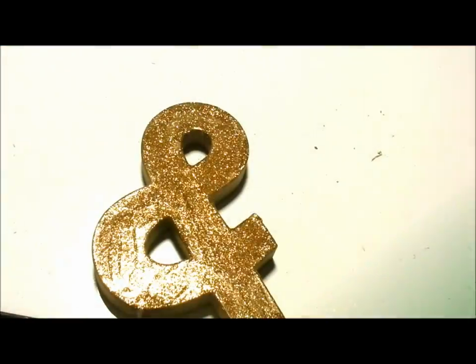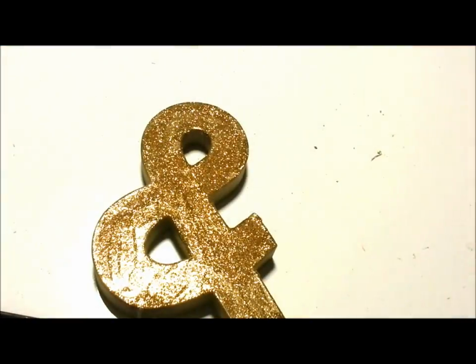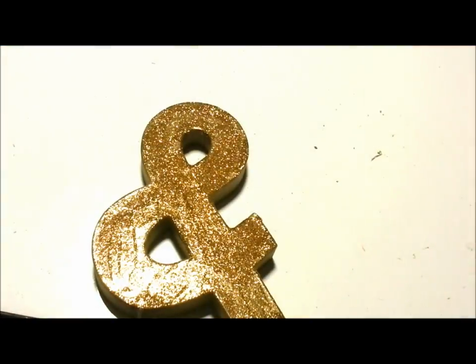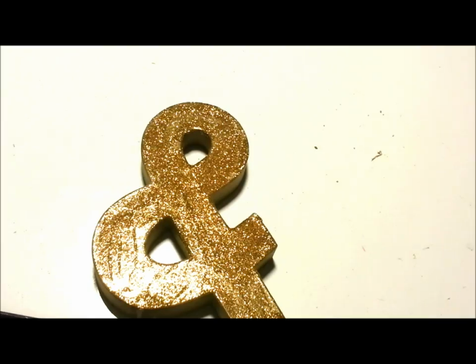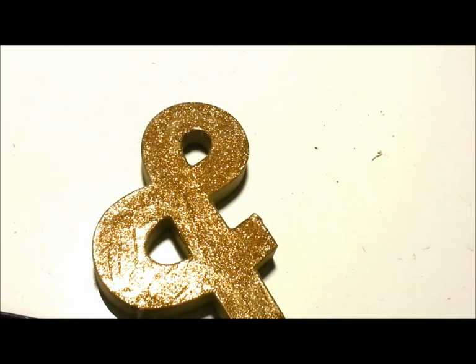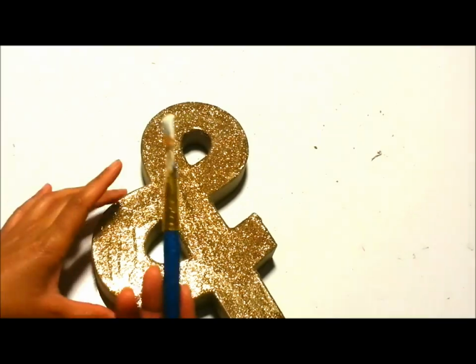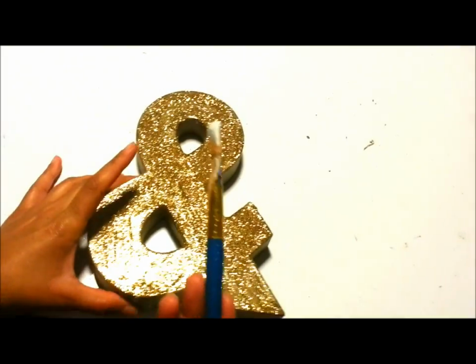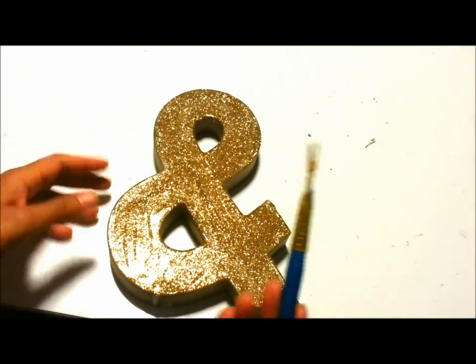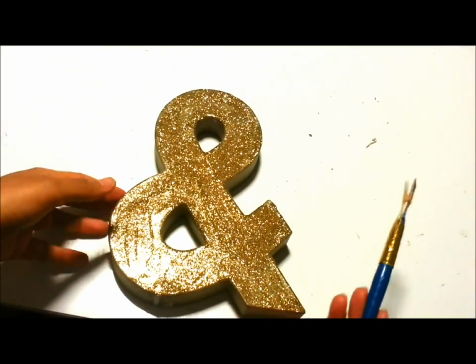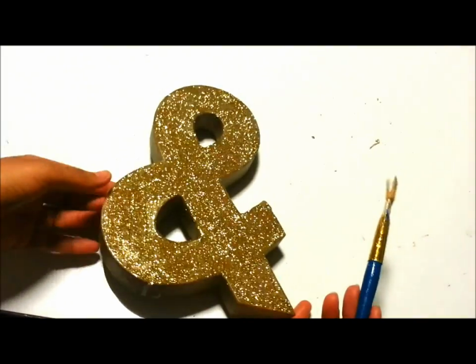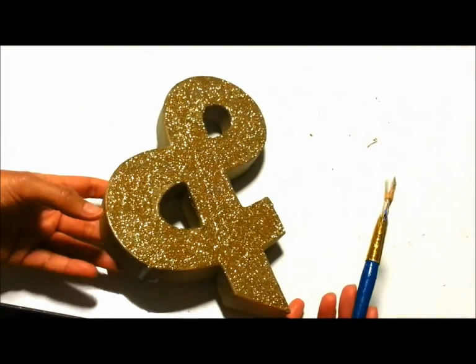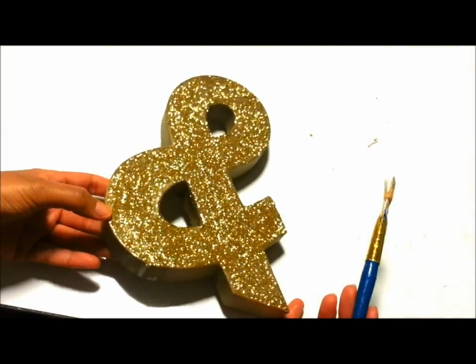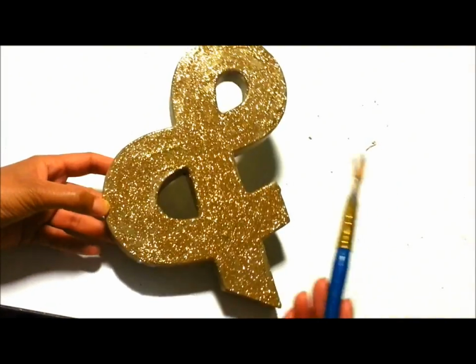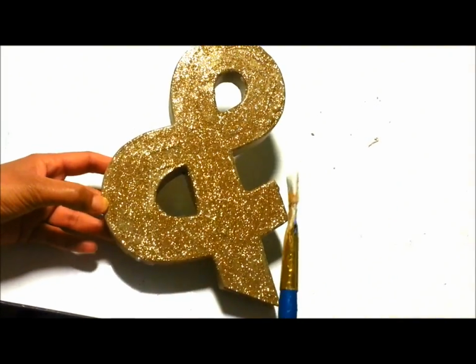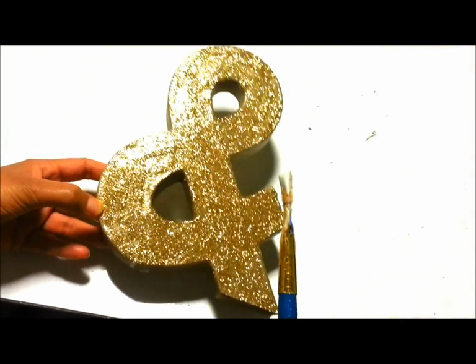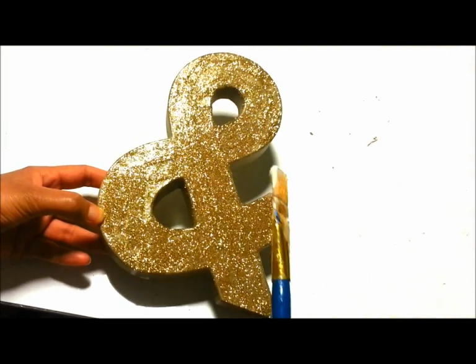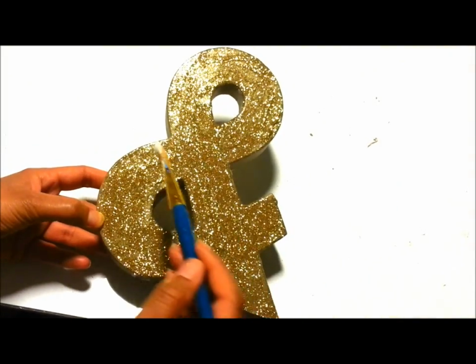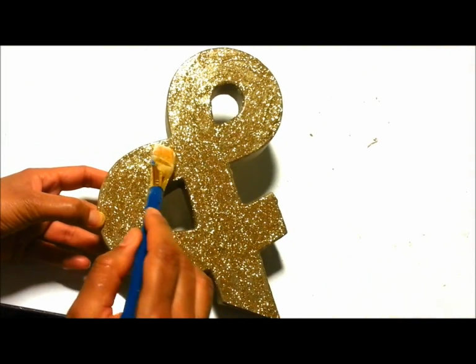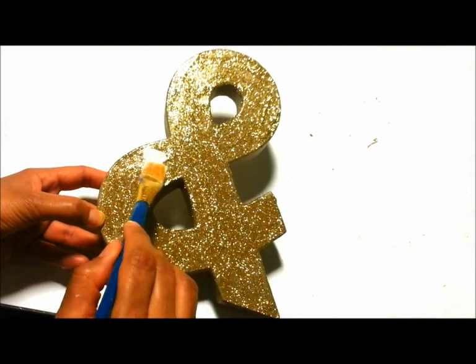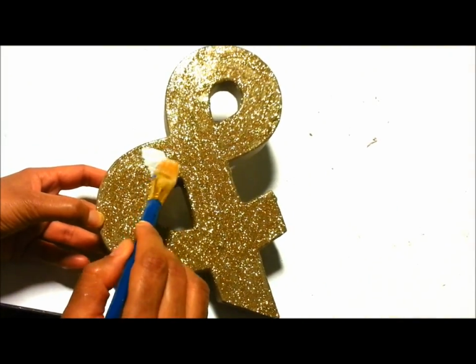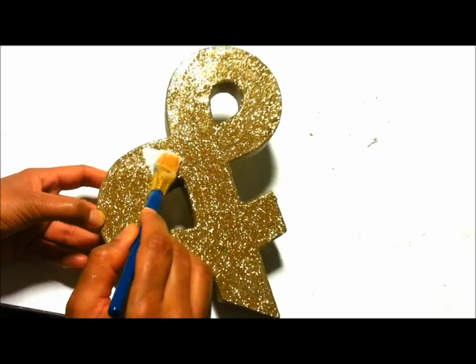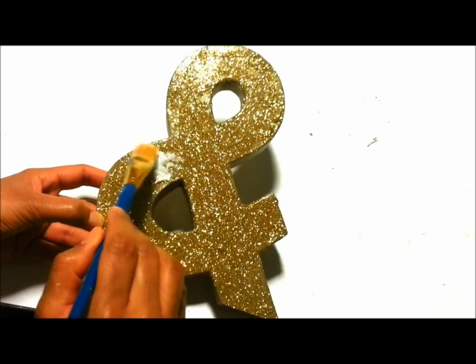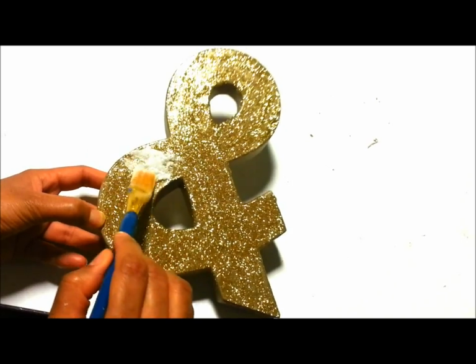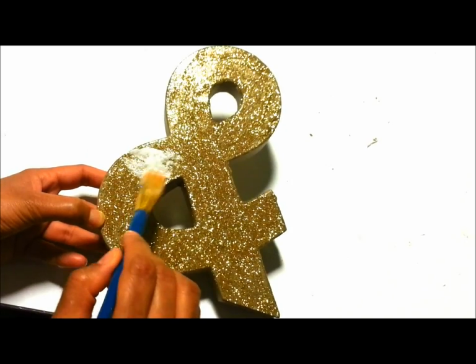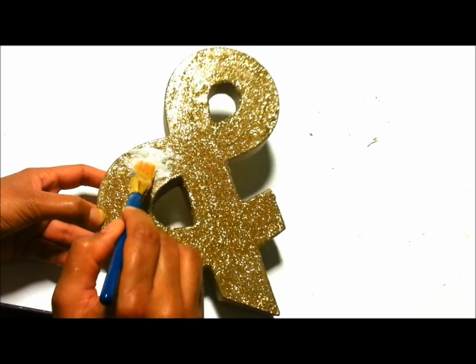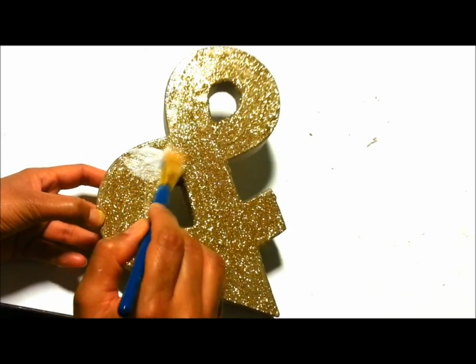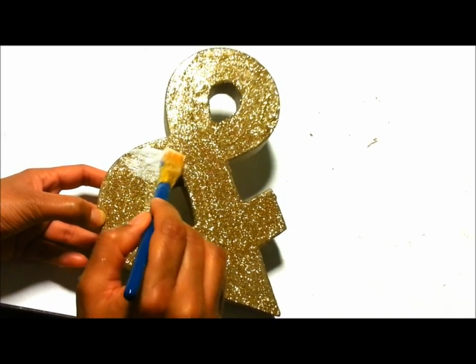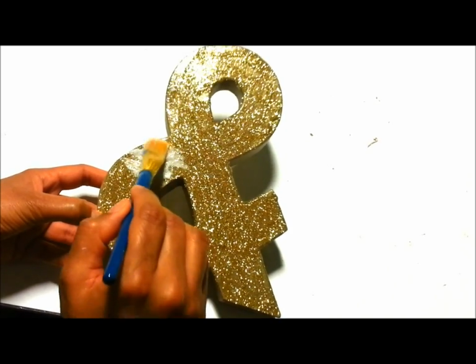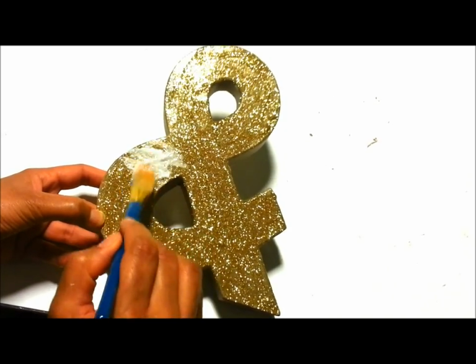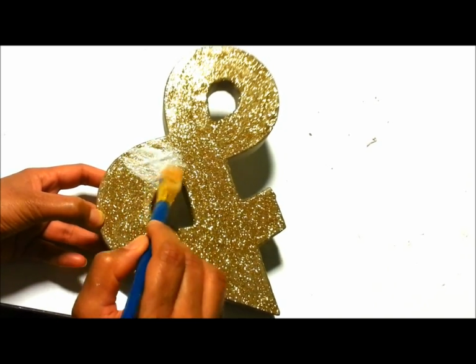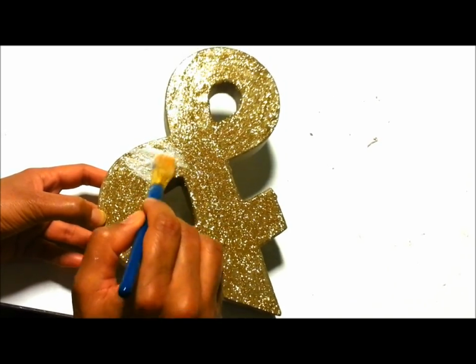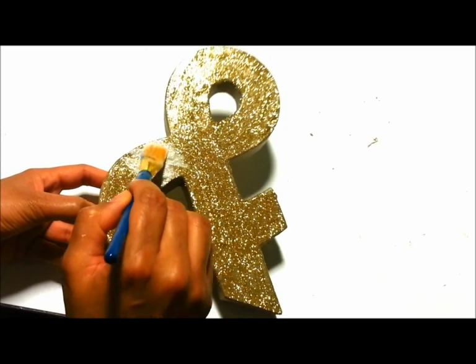Then you want to put on a final top coat of Mod Podge. This is just going to seal in all the glitter so that it's not constantly falling off and getting all over the place.